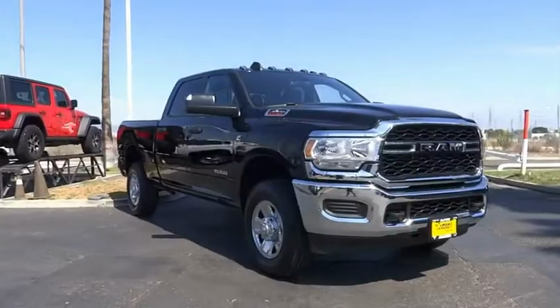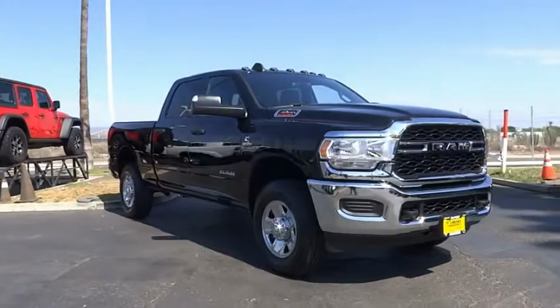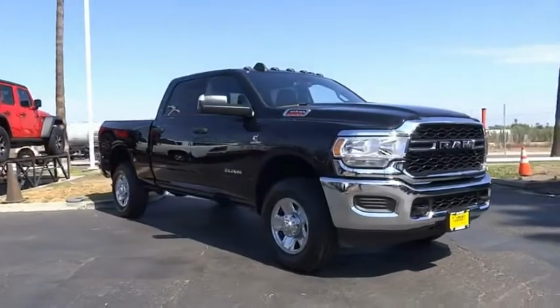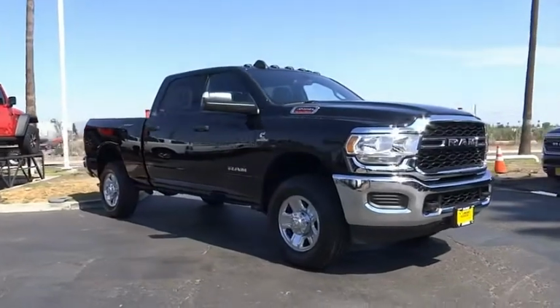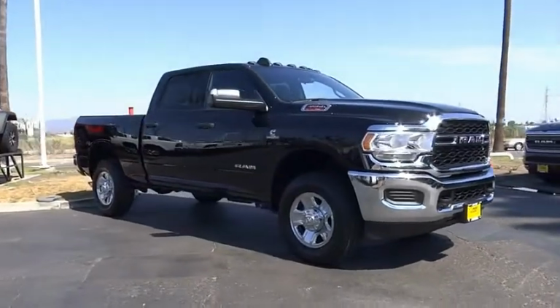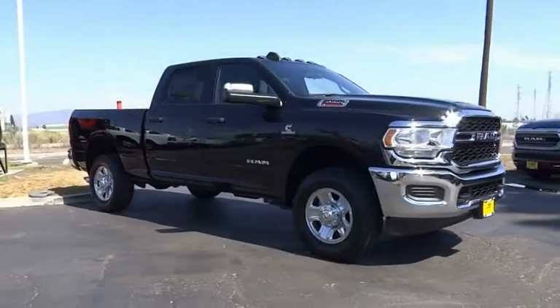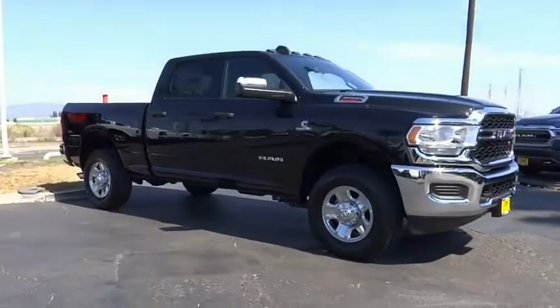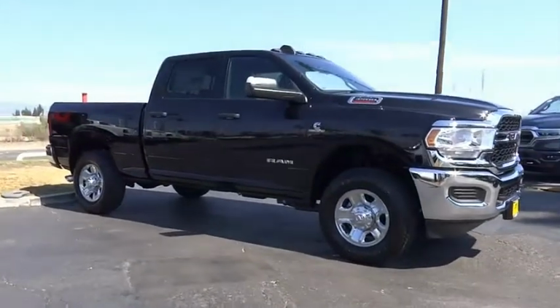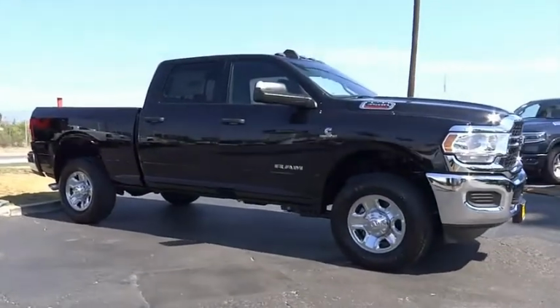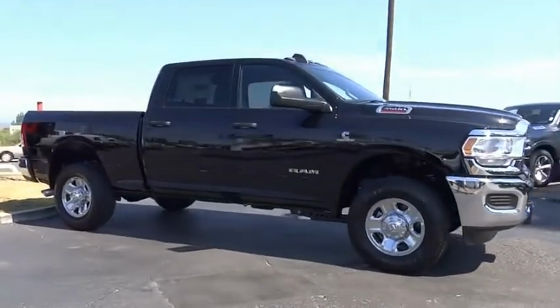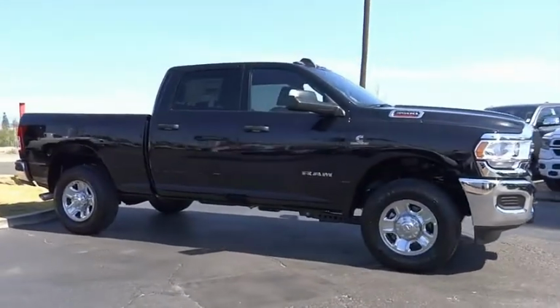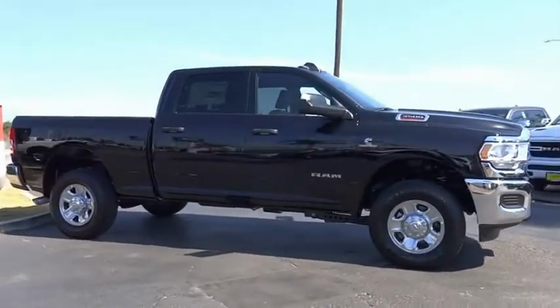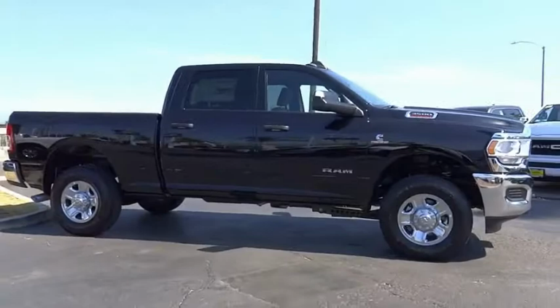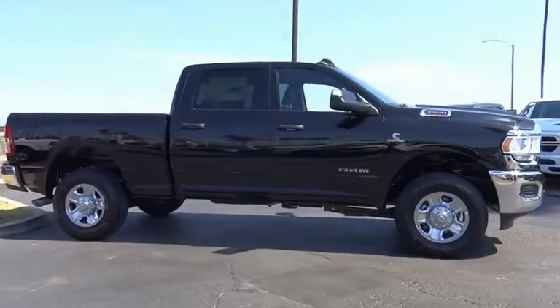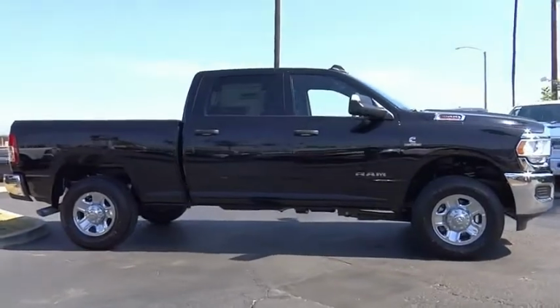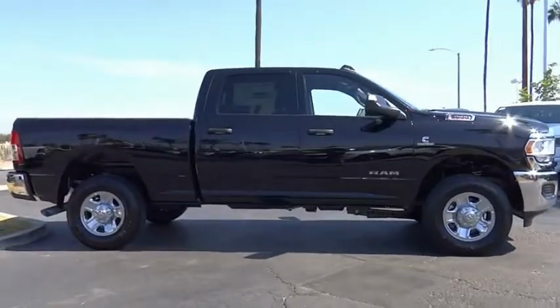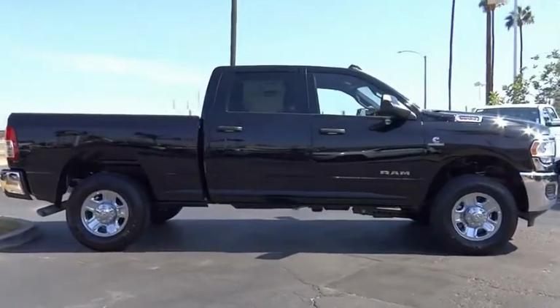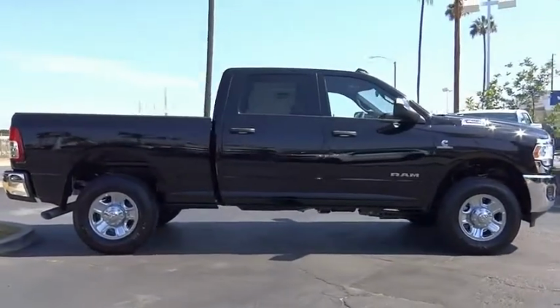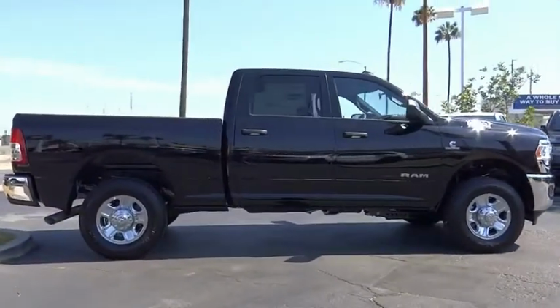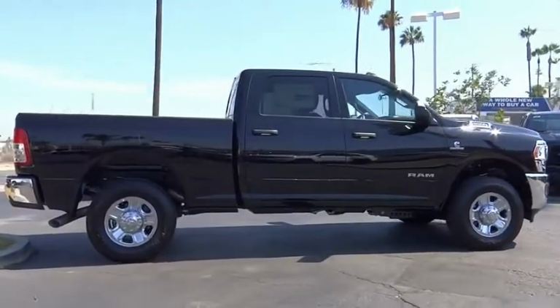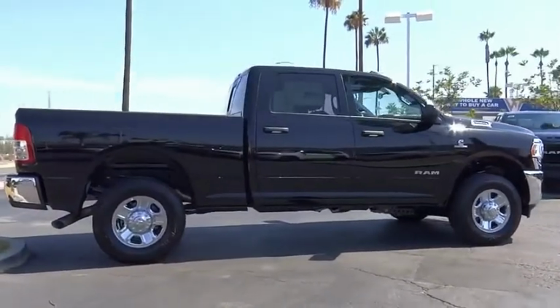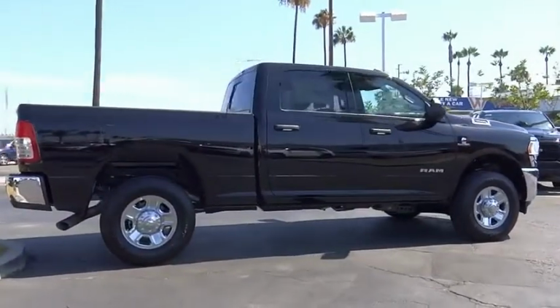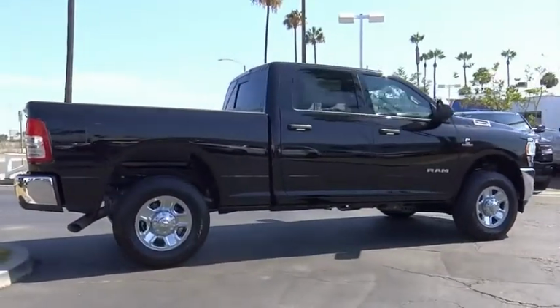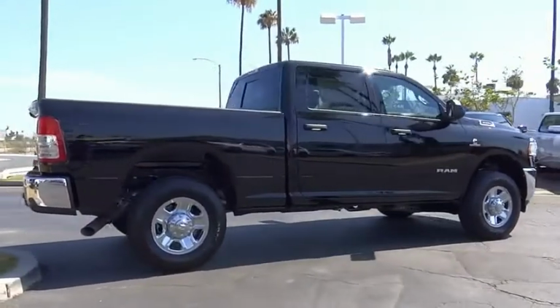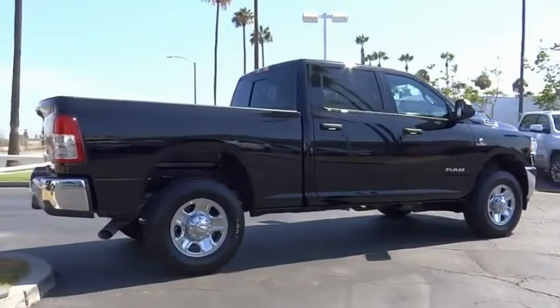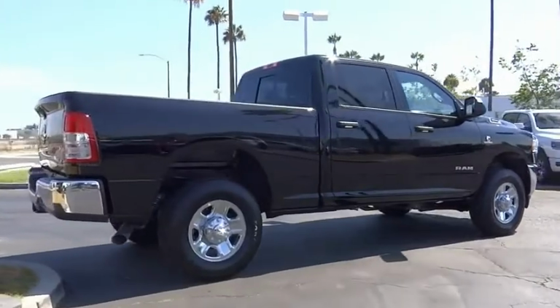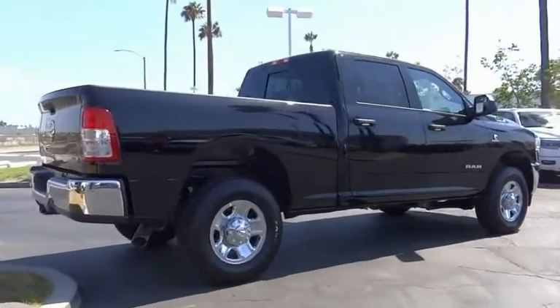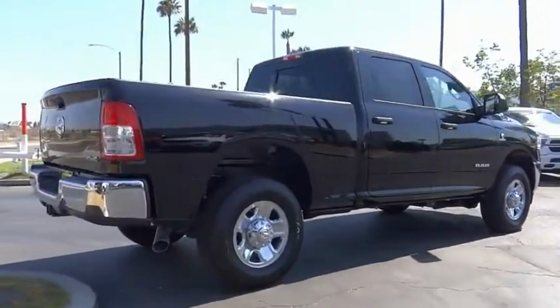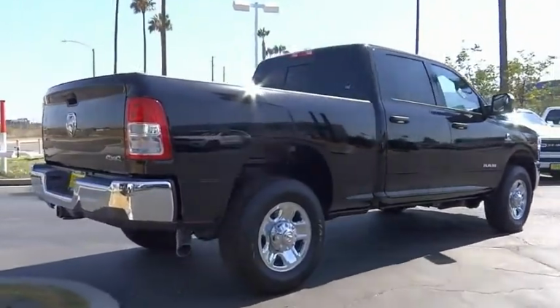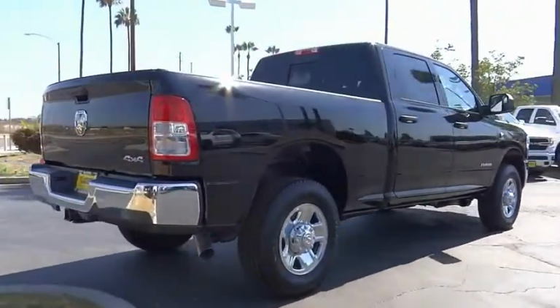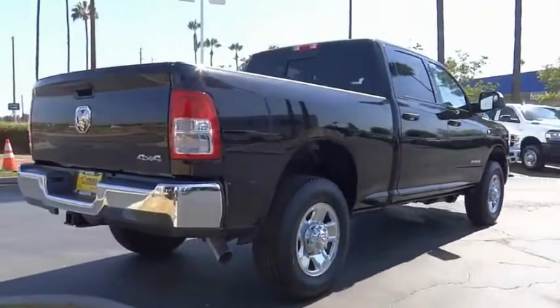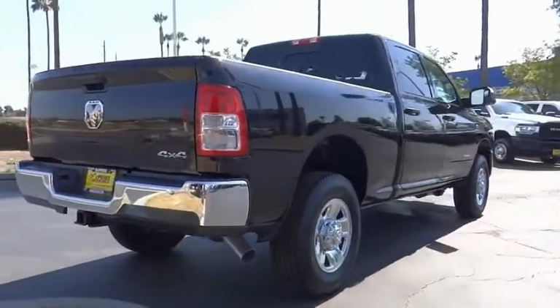Stop by and take a look at the 2021 RAM 3500. The RAM 3500 is a solid option for truck buyers in need of hauling capacity and serious towing. With names like Hemi and Cummins under the hood, there is plenty of muscle to back it up.